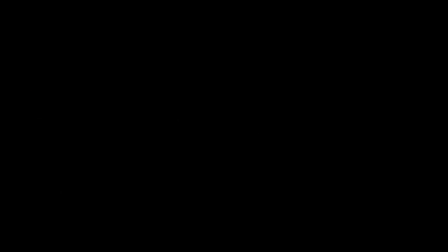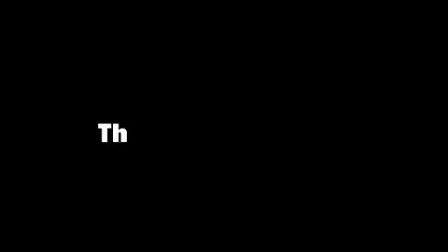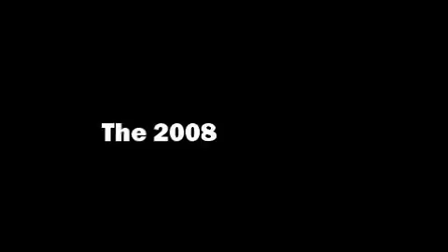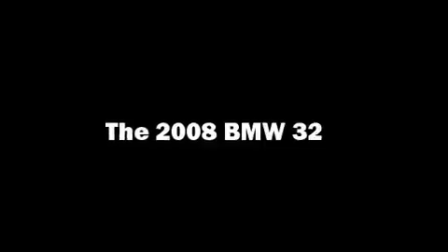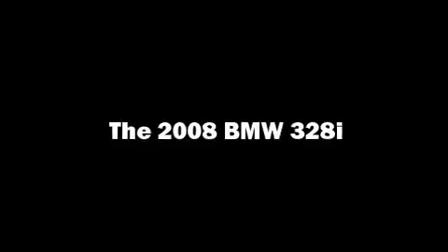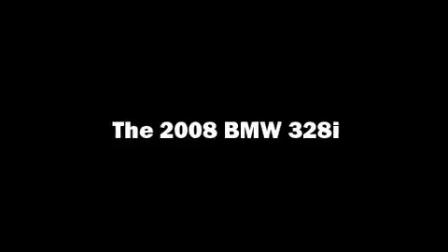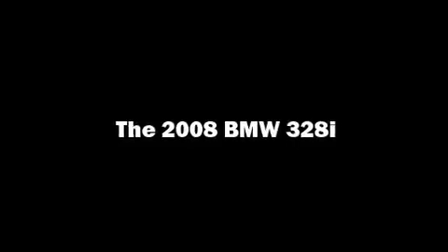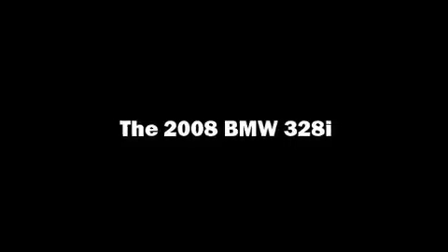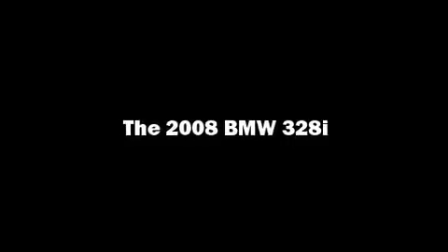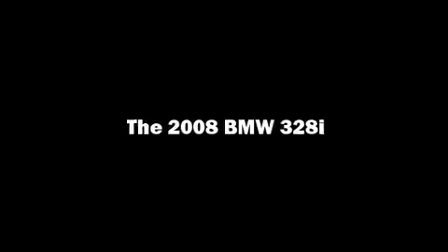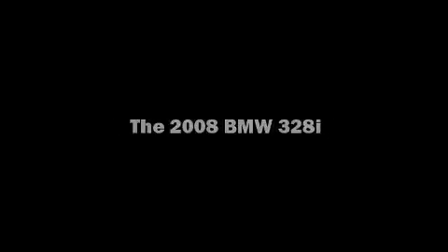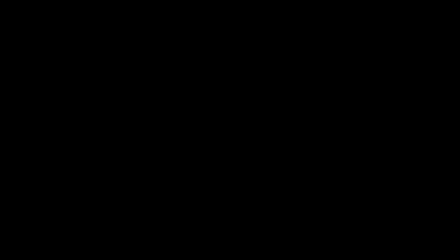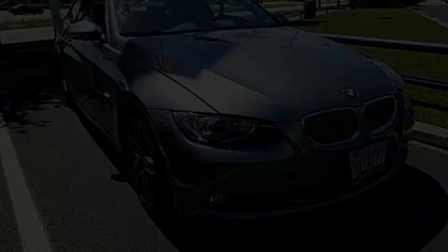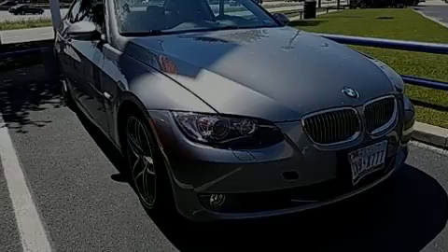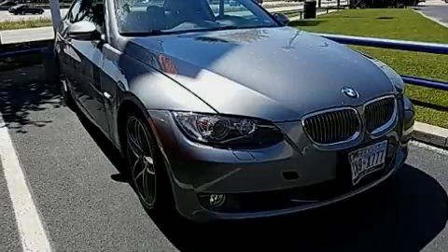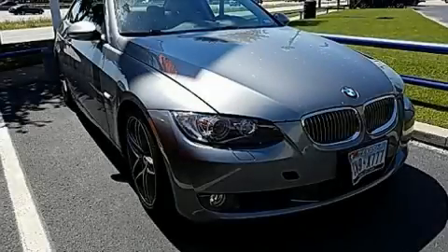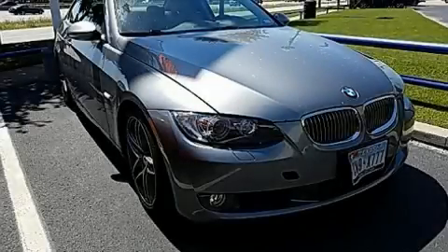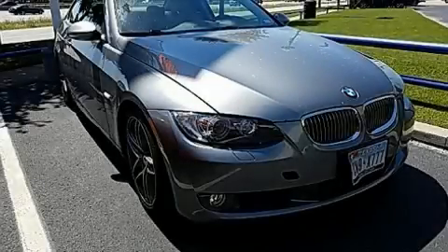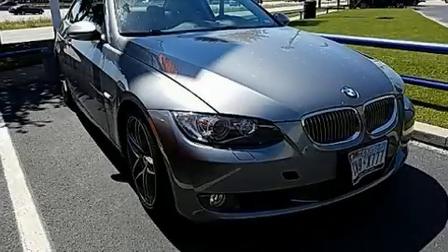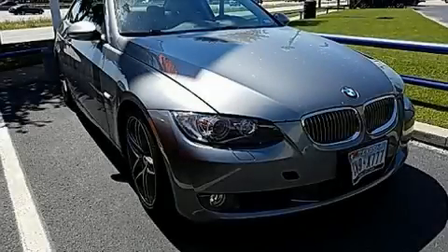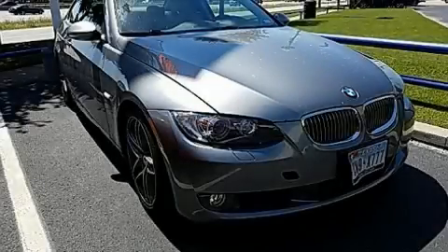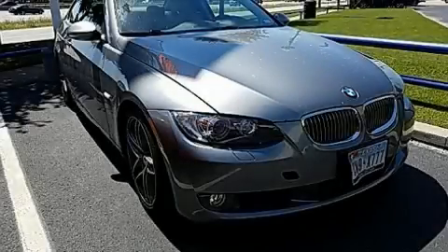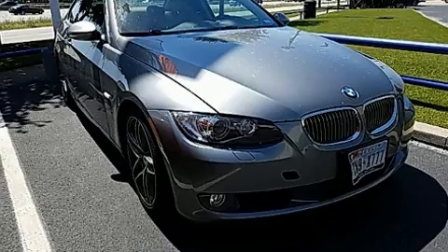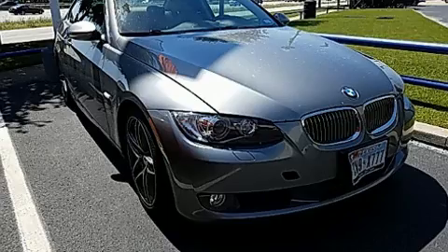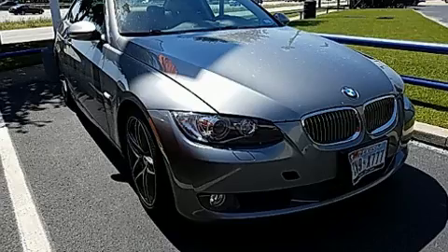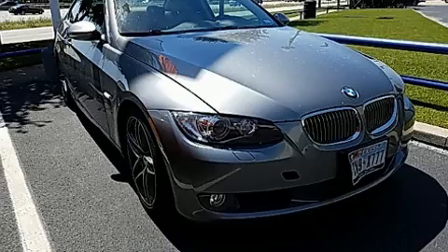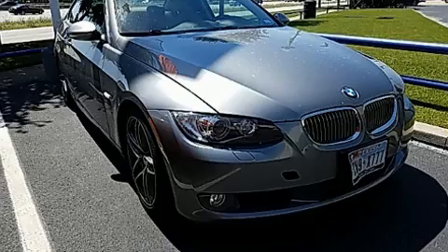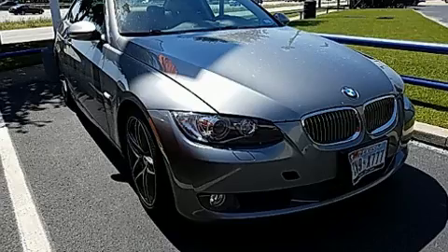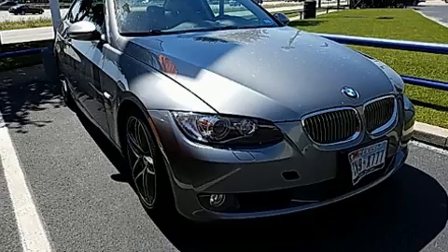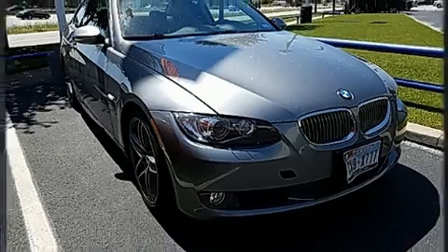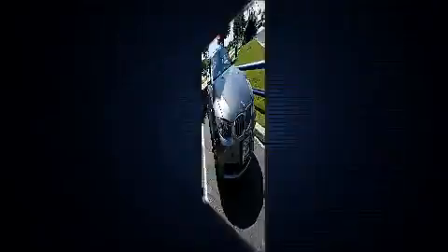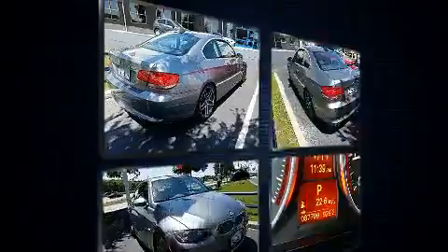Introducing the 2008 BMW 328i. This two-door, four-passenger coupe still has less than 90,000 miles.